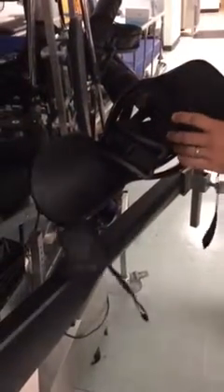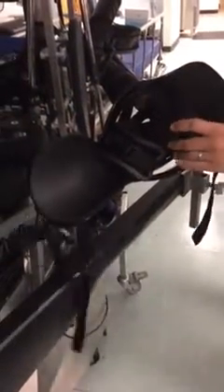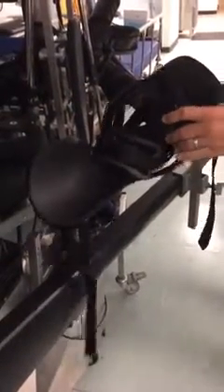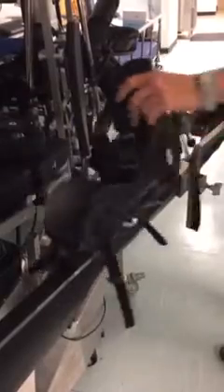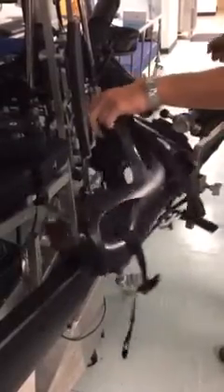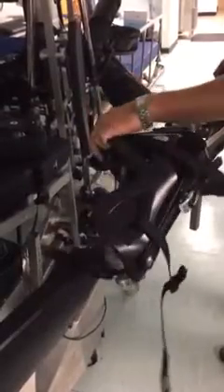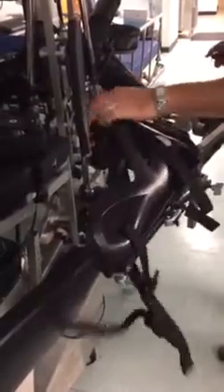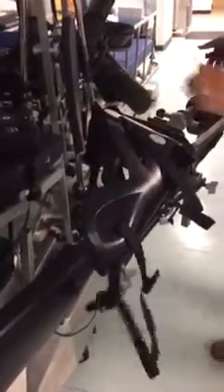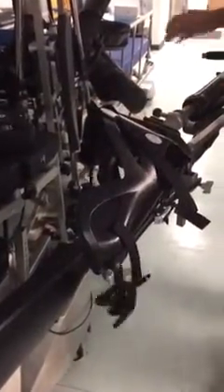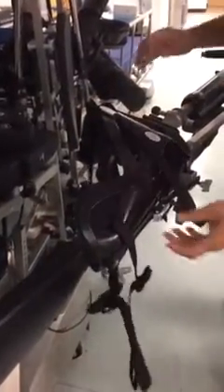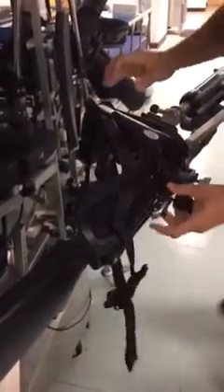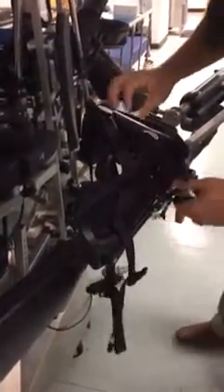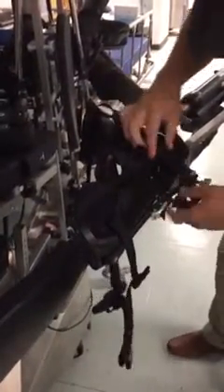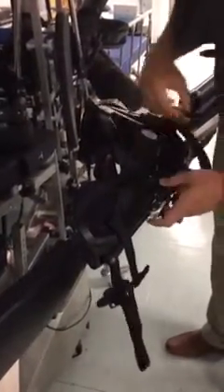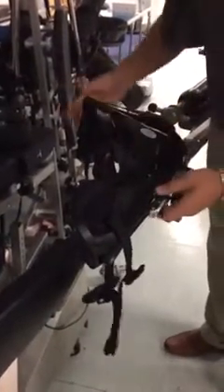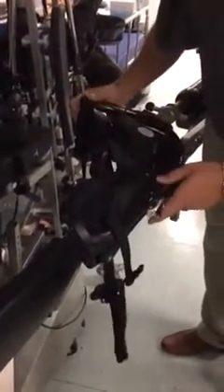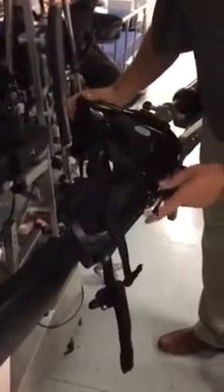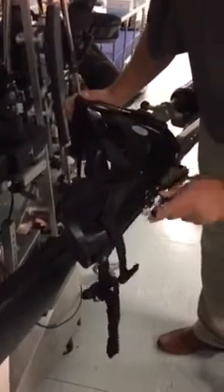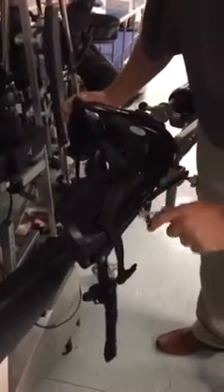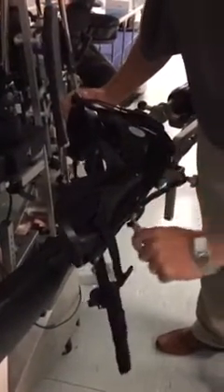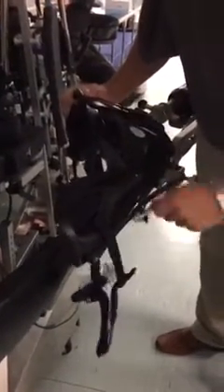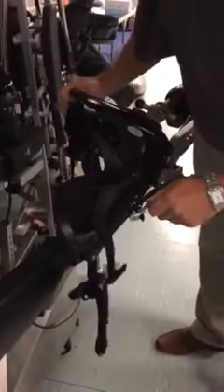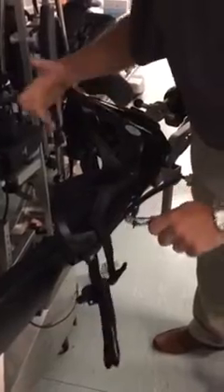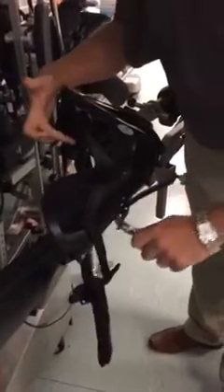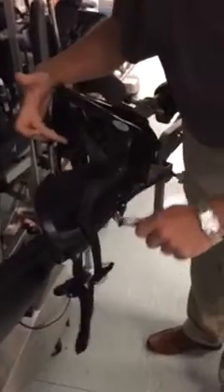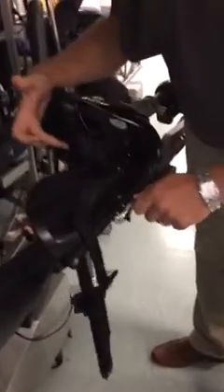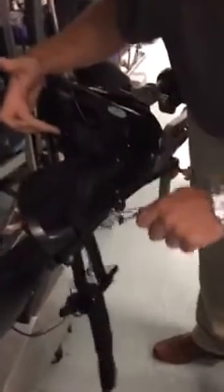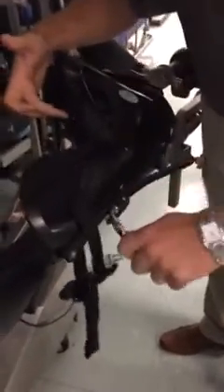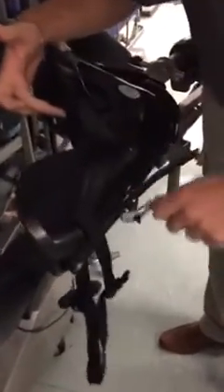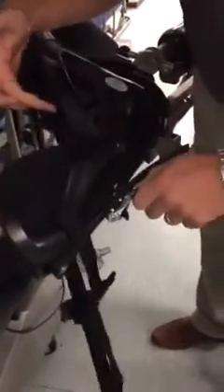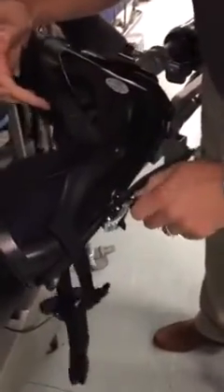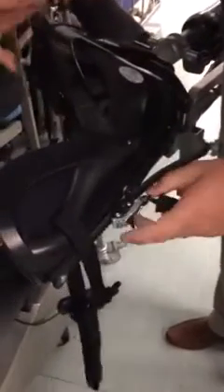Now if you come on the back side, what you see is this action here pulls the center strap down.